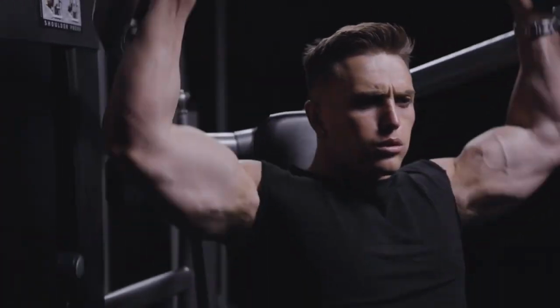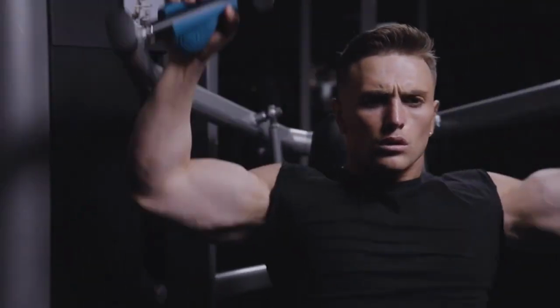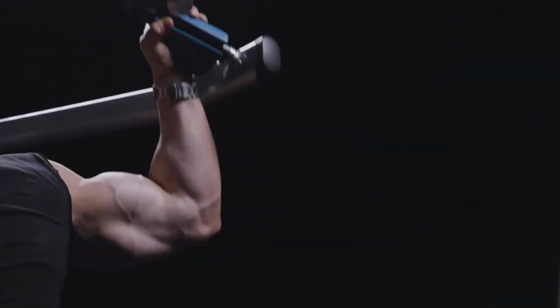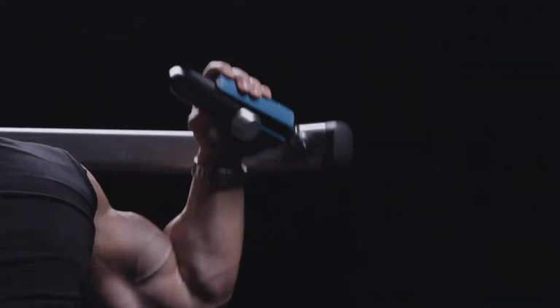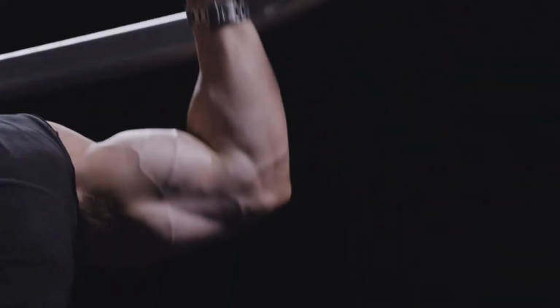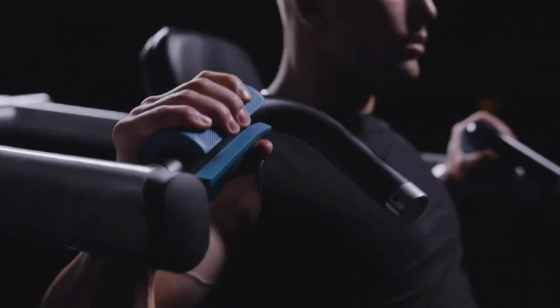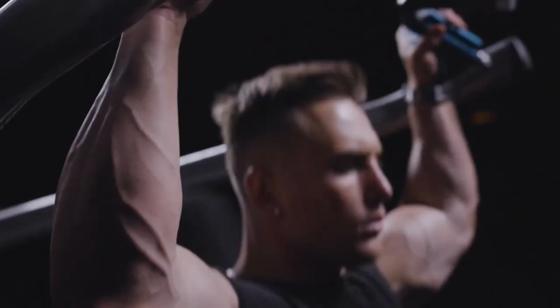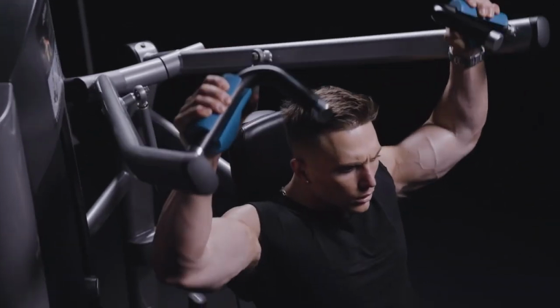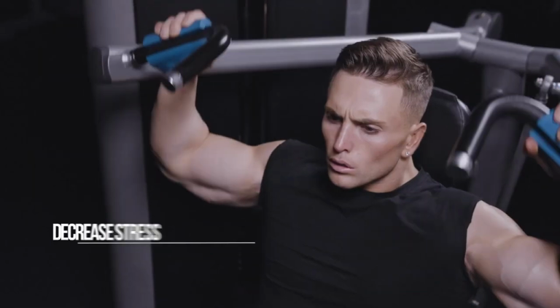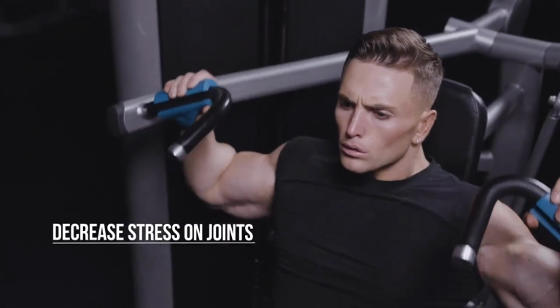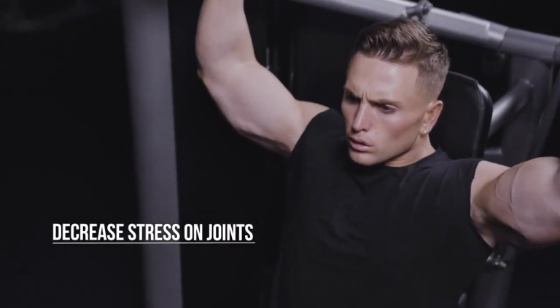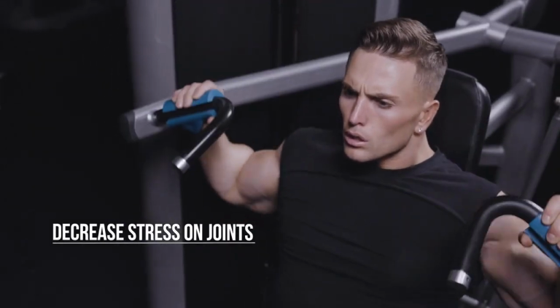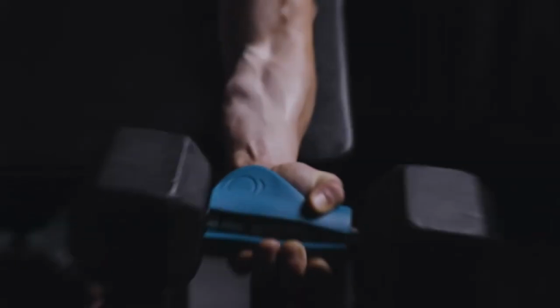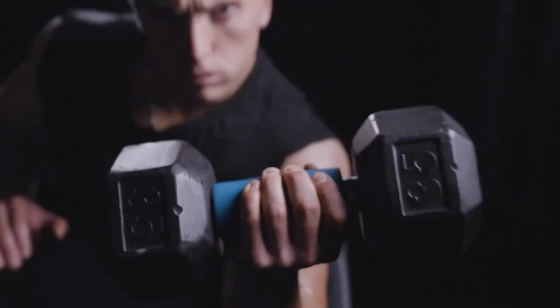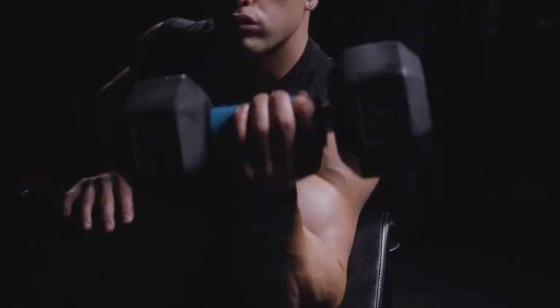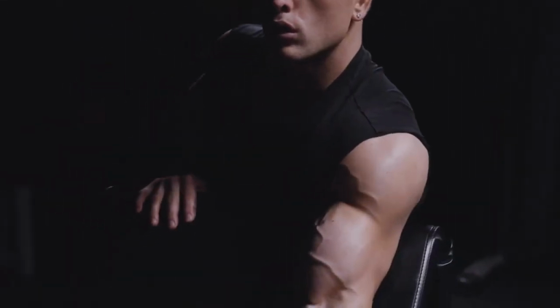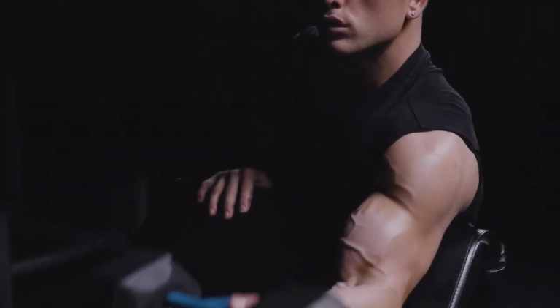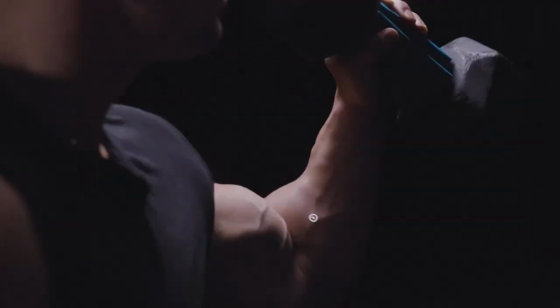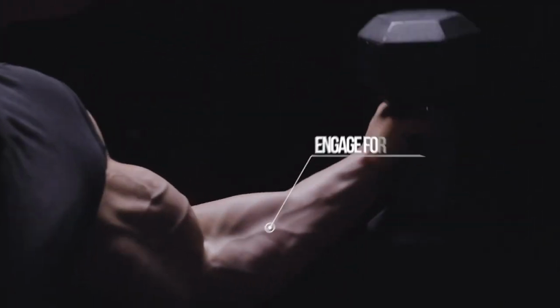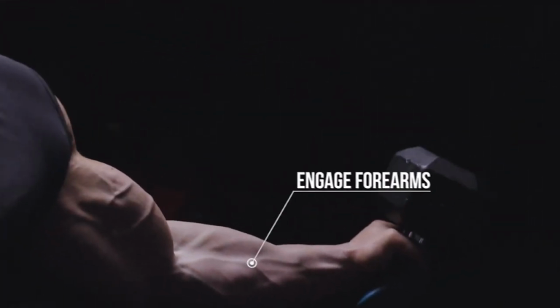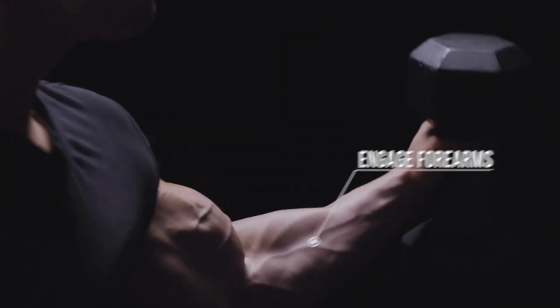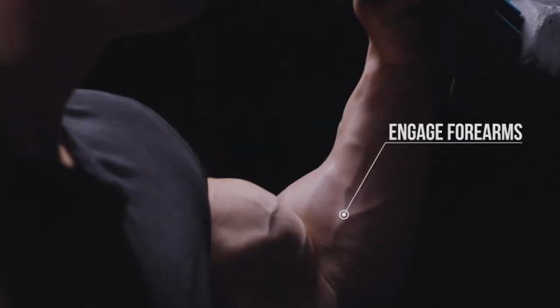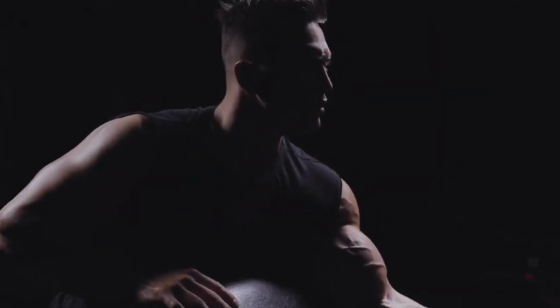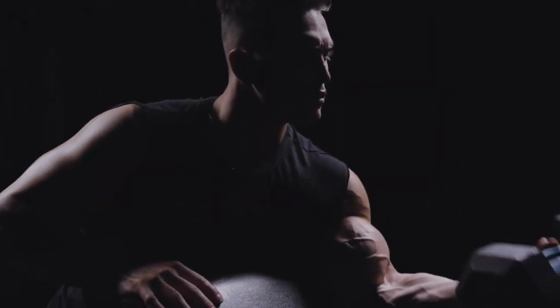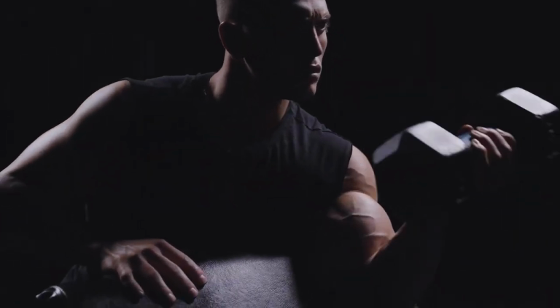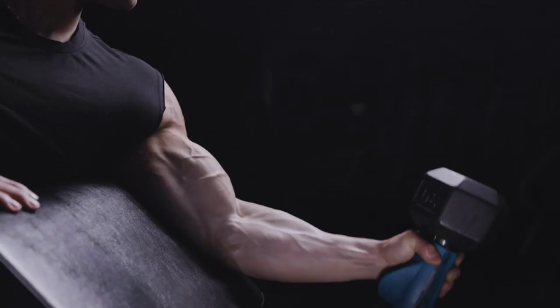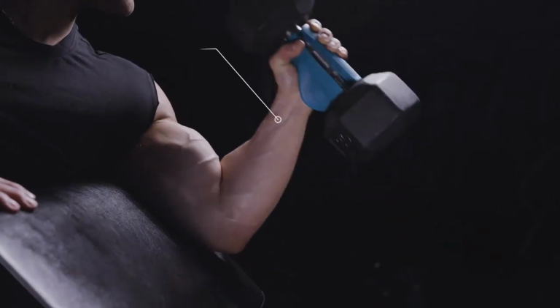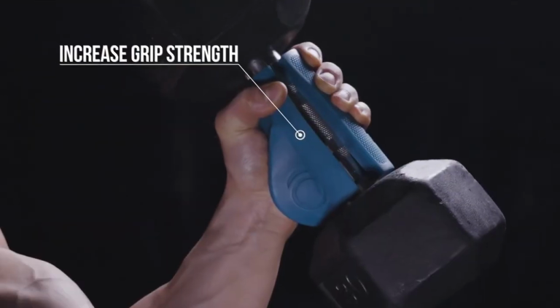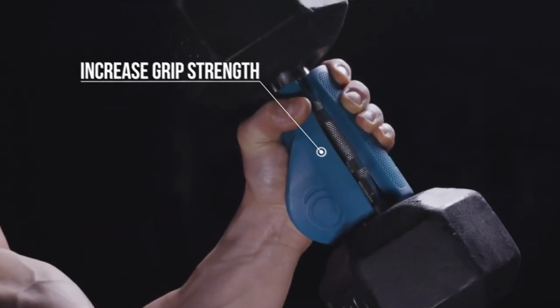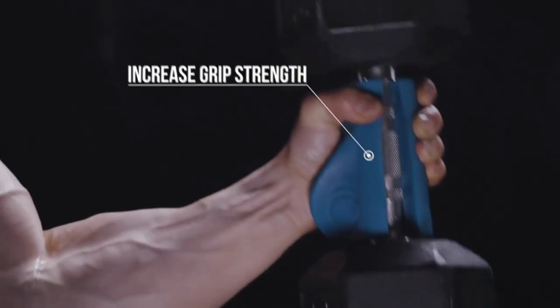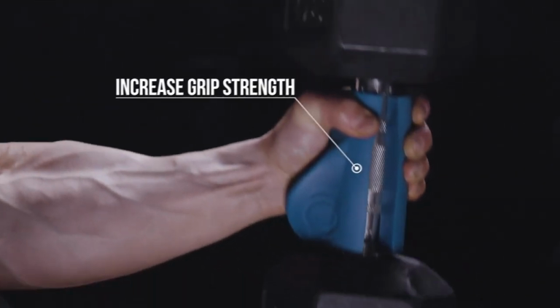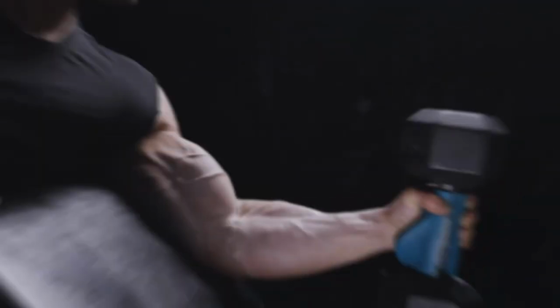The design is anatomically neutral to give you maximum comfort when lifting and minimal stress on your wrists and joints. The thick circumference engages your forearms with every exercise, increasing your grip strength passively and engaging every muscle in your arm.